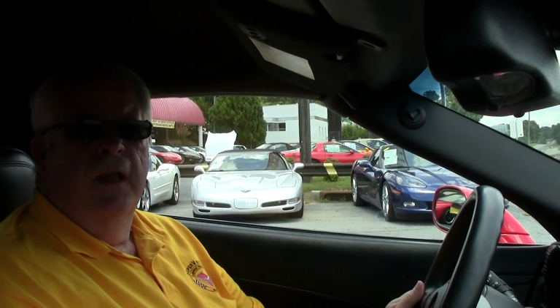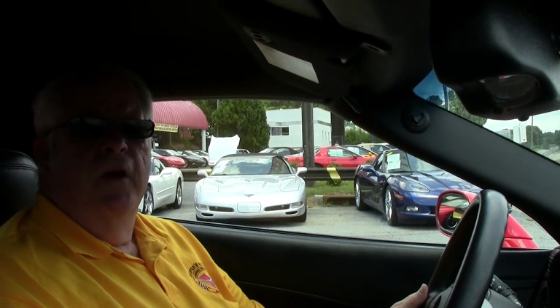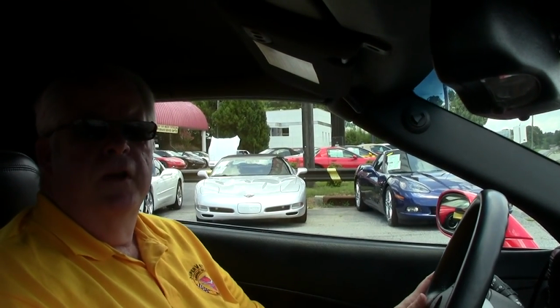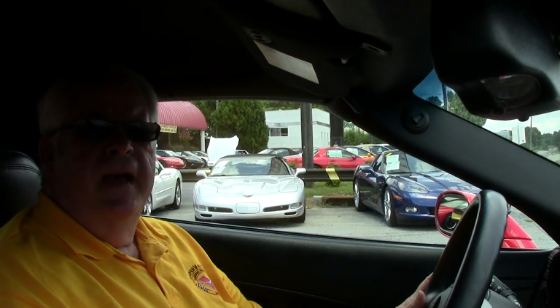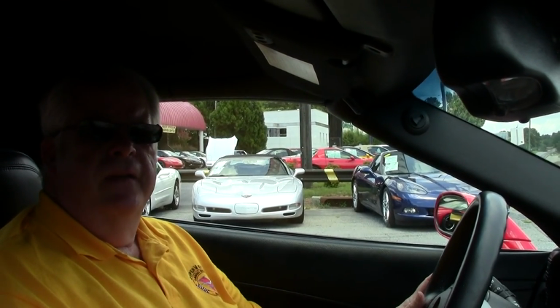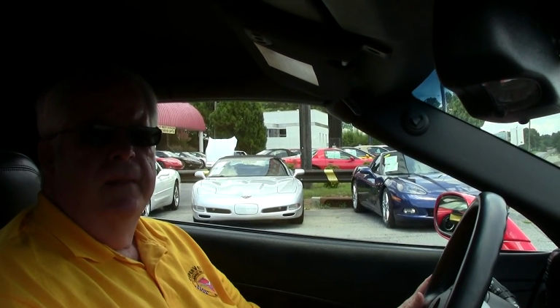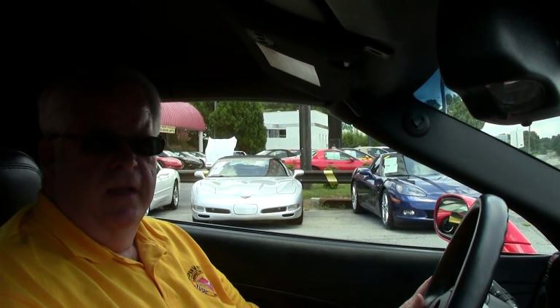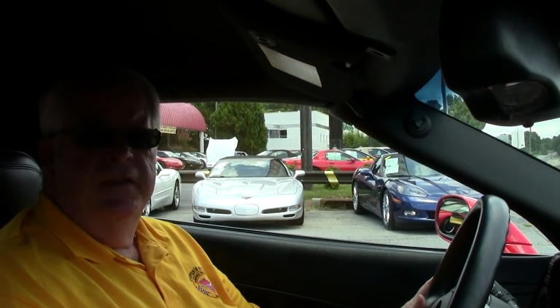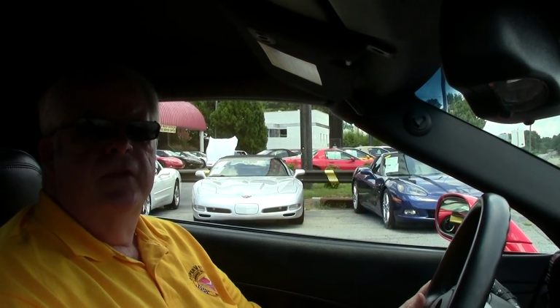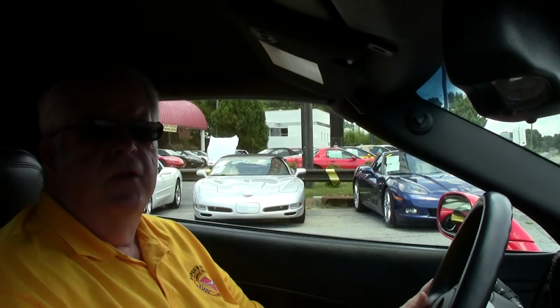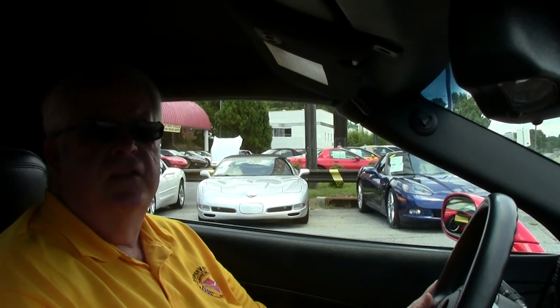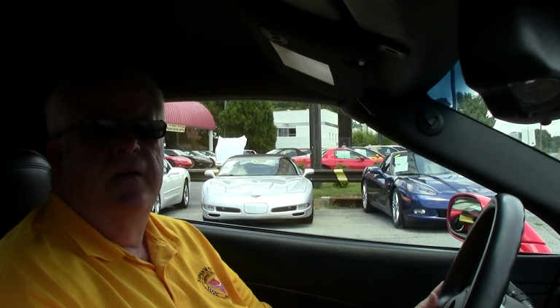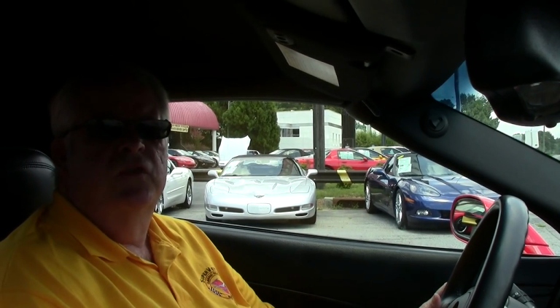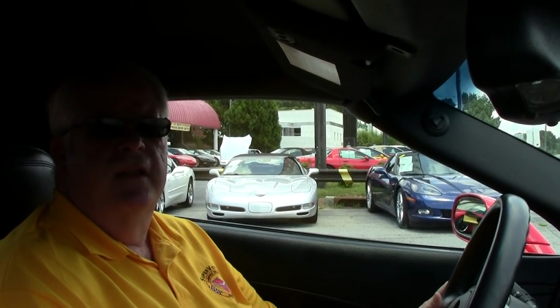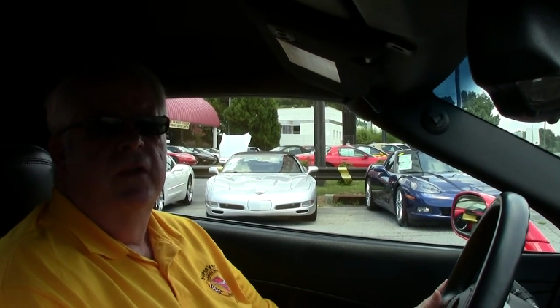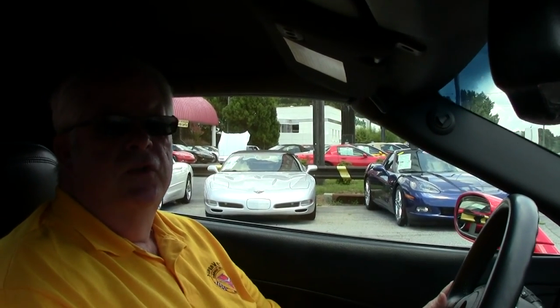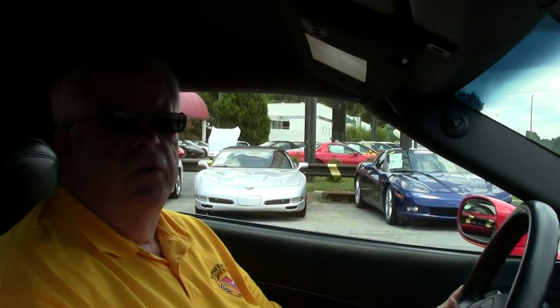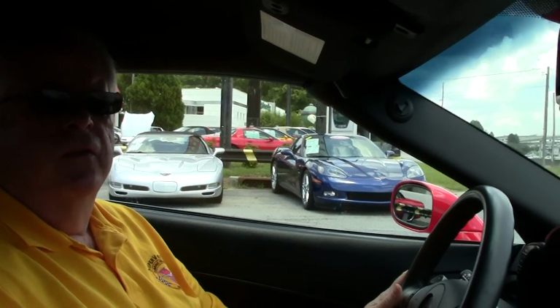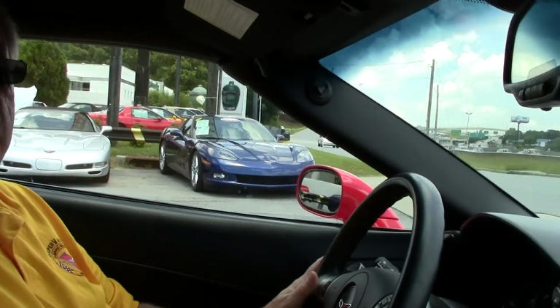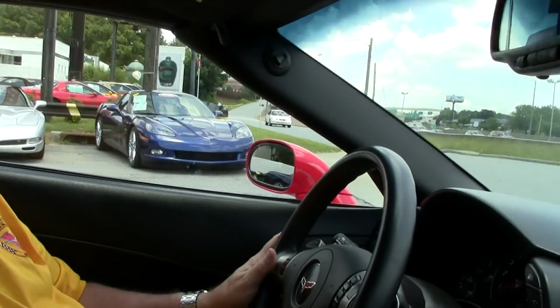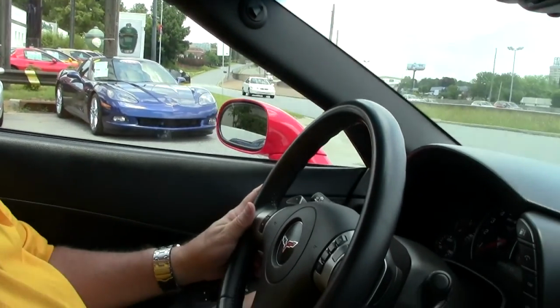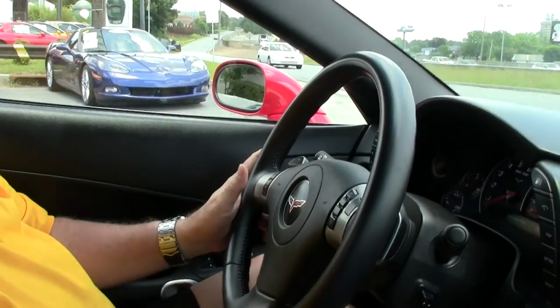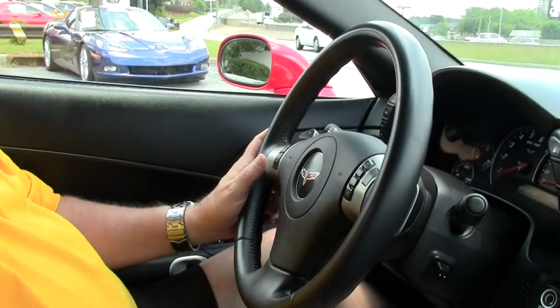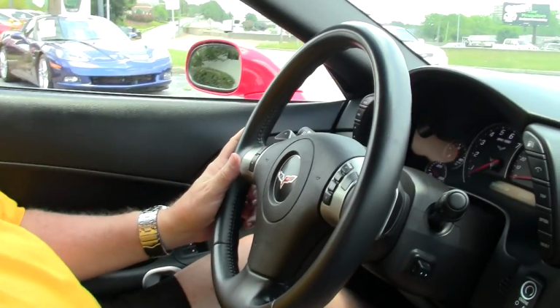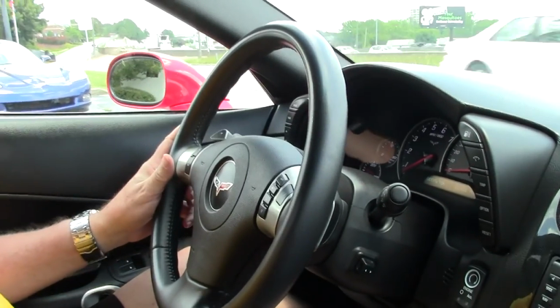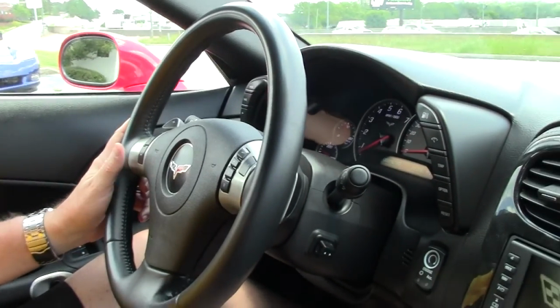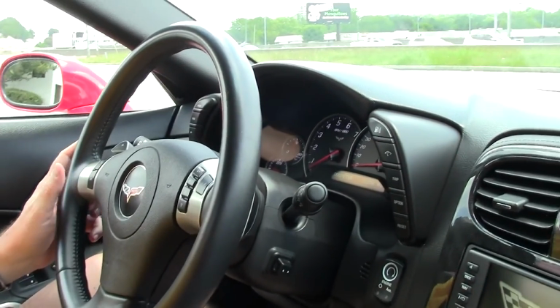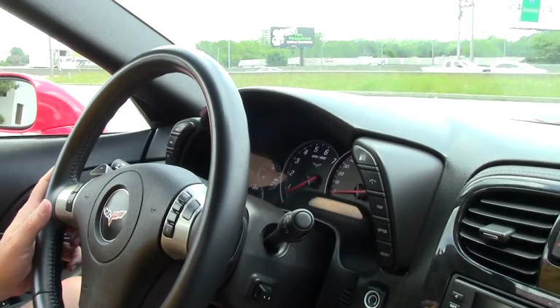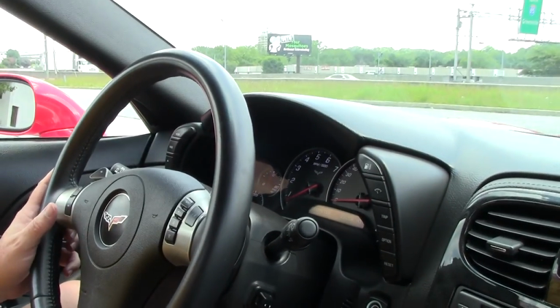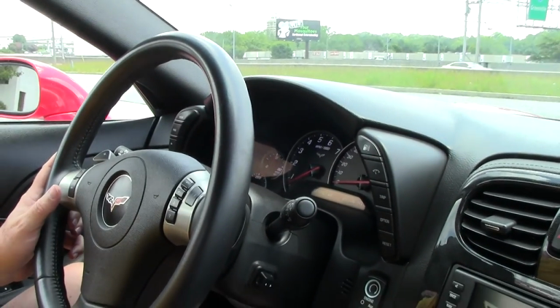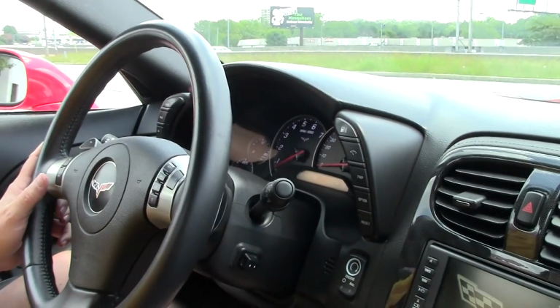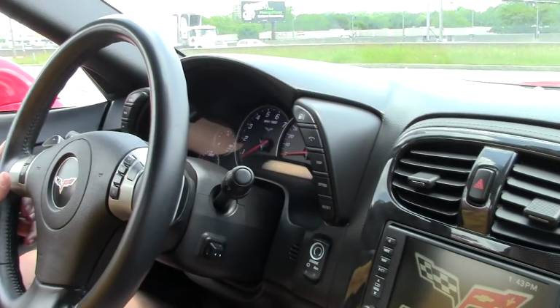Hello folks, welcome to ViaVet. My name is Rick Engel. Today I'm going to take you on a test drive on this 2011 Torch Red Grand Sport 3LT convertible. It has a little over 28,000 miles.